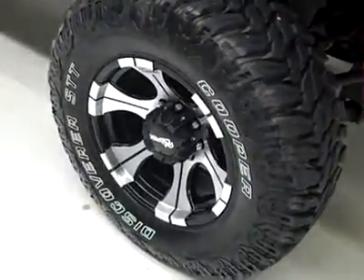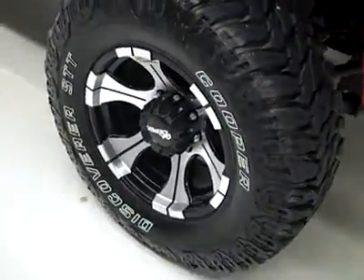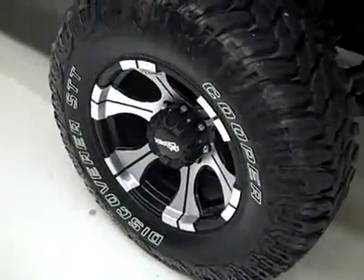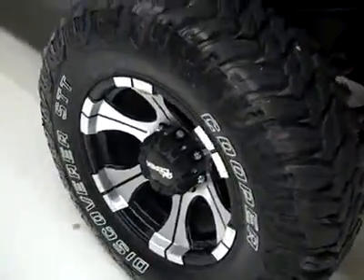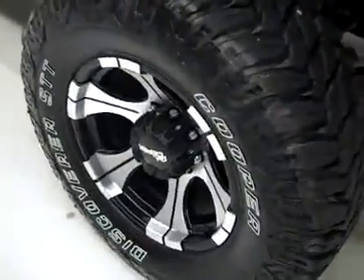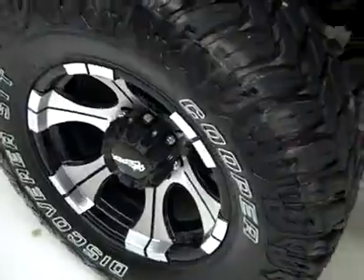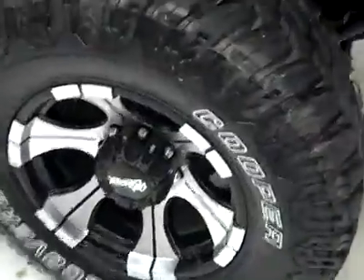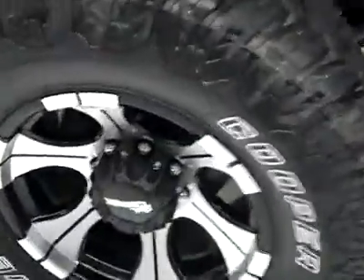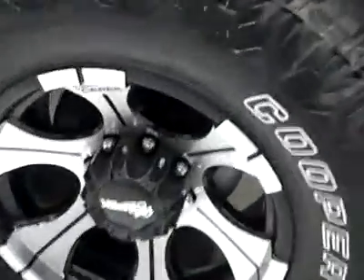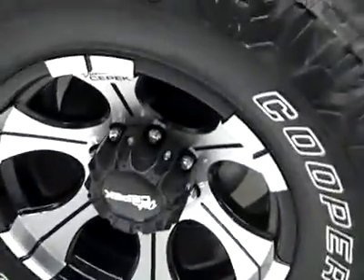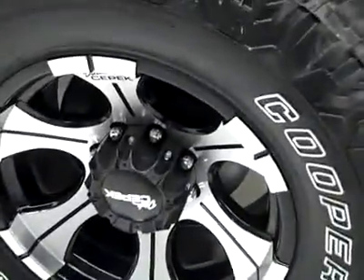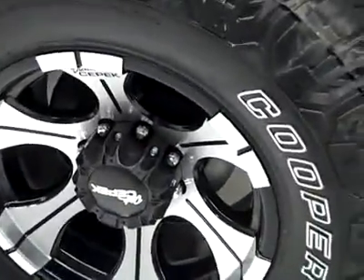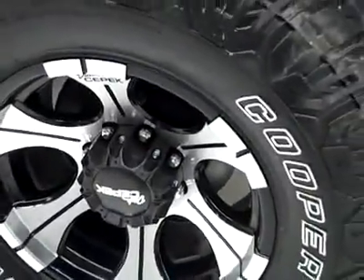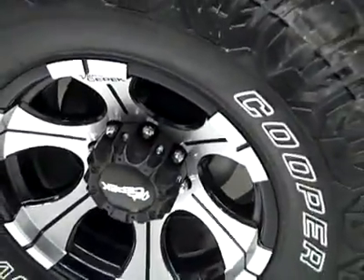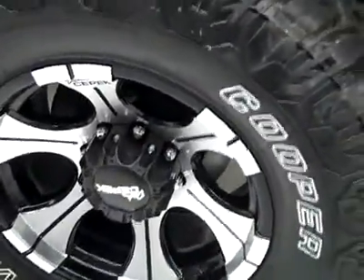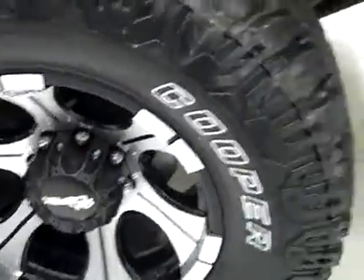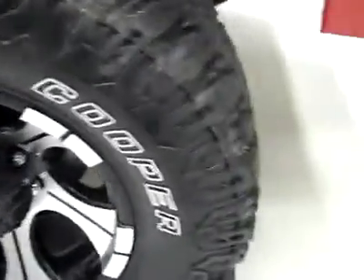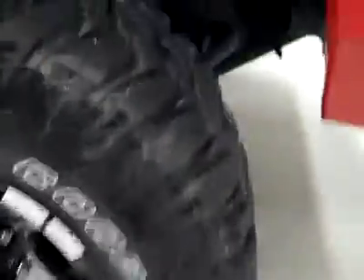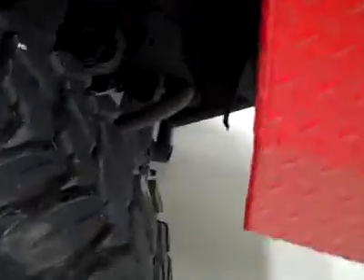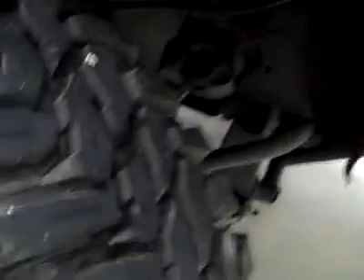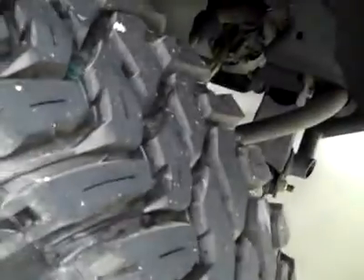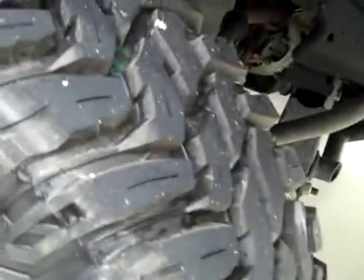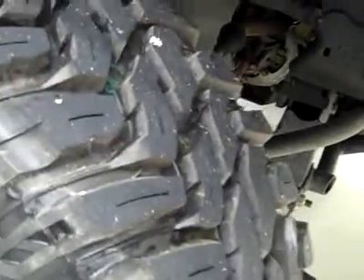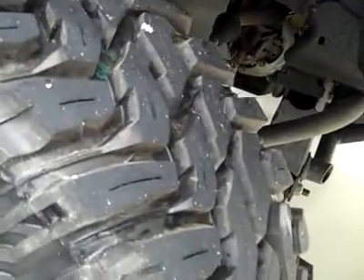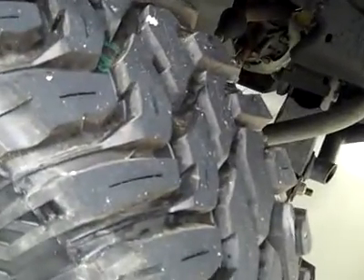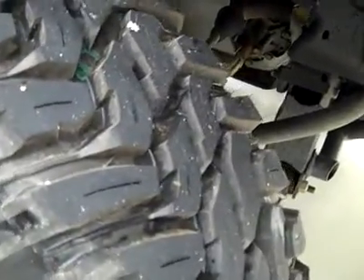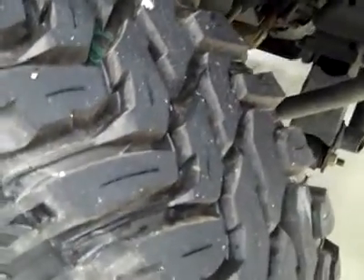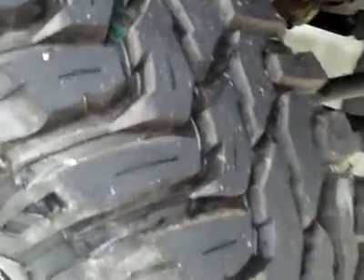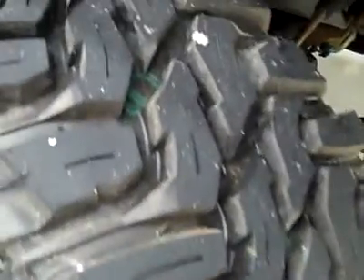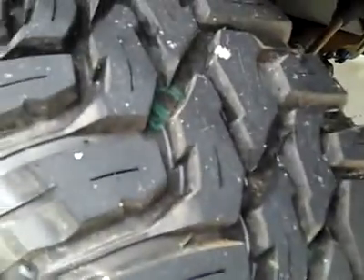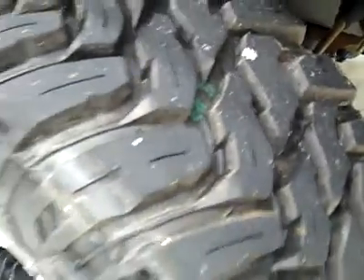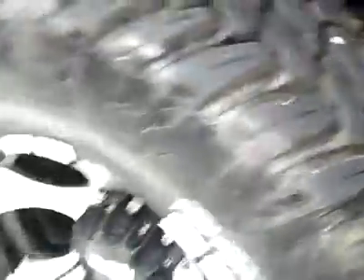These Cooper Discover STT tires are on Dick's CPEC rims — brand new rims and tires. The rims are 18-inch and these tires are brand new.